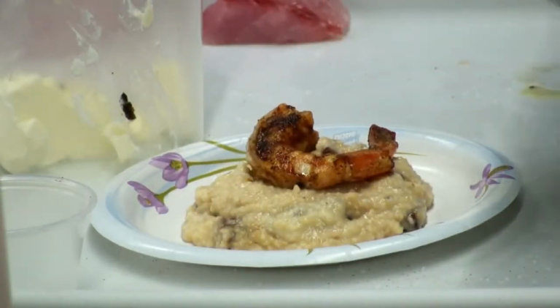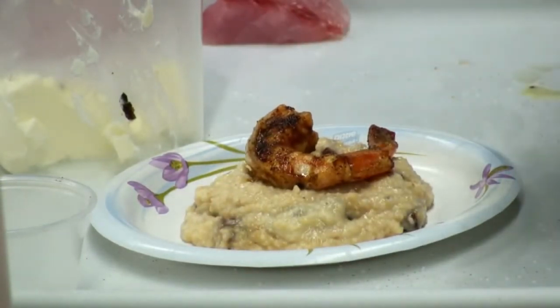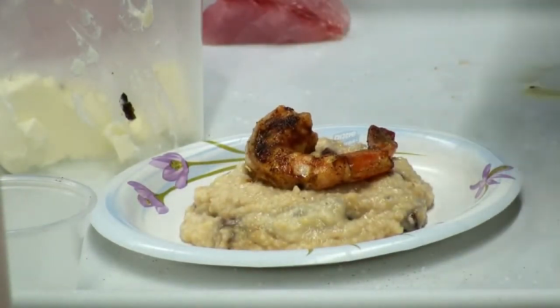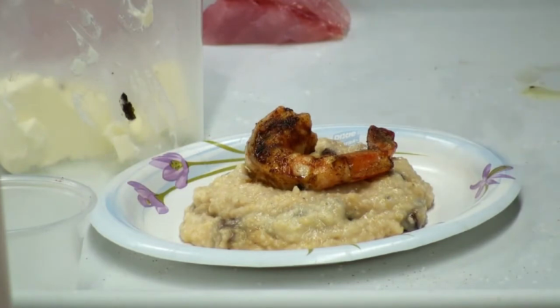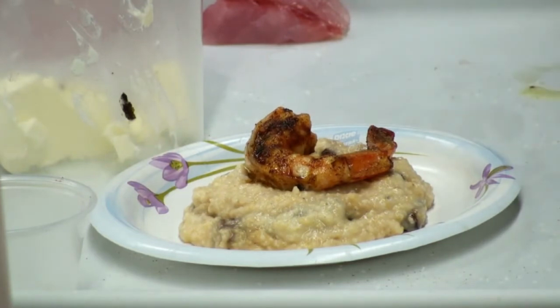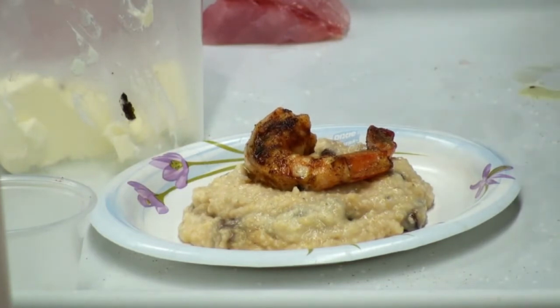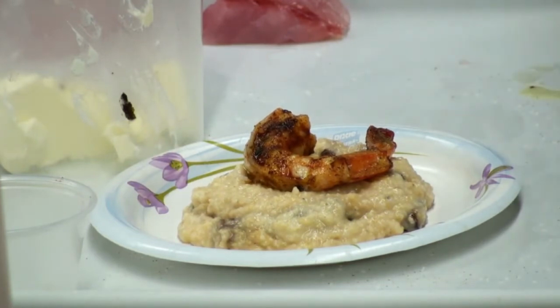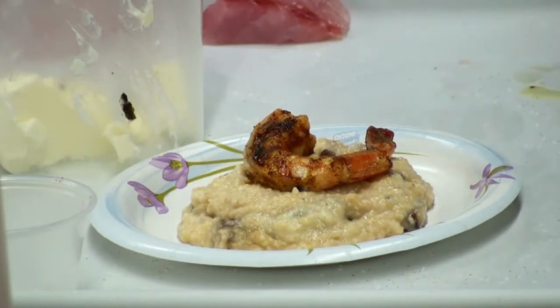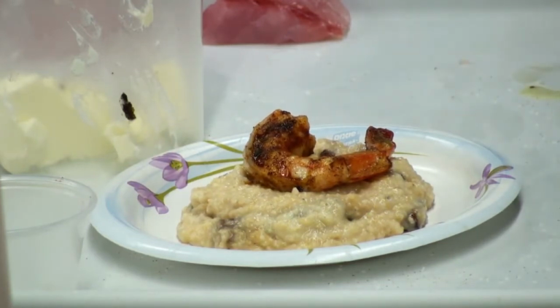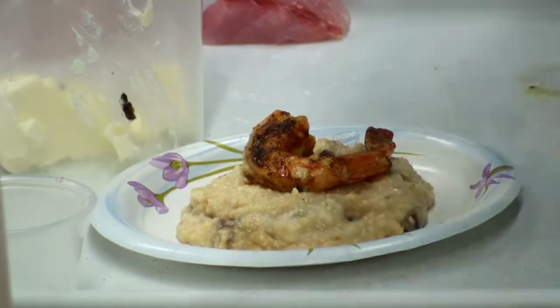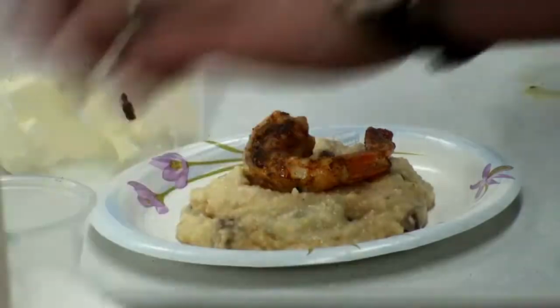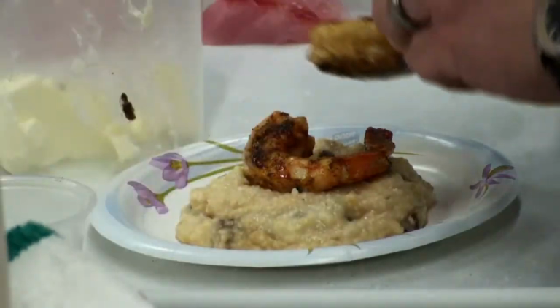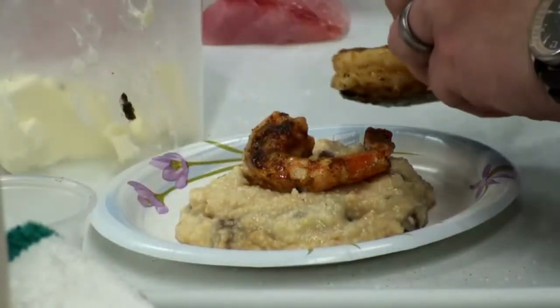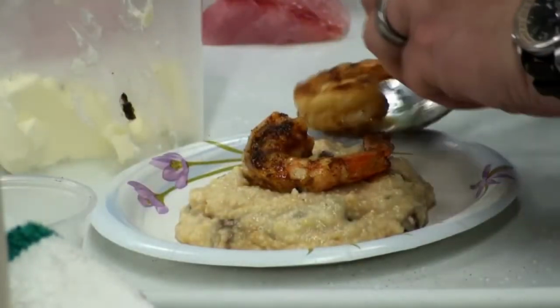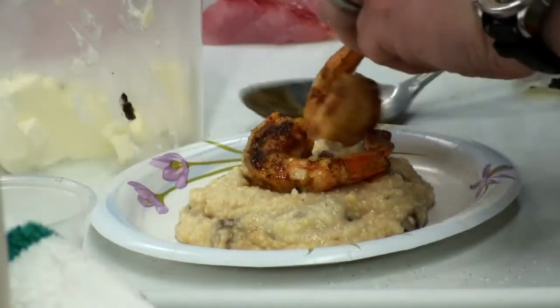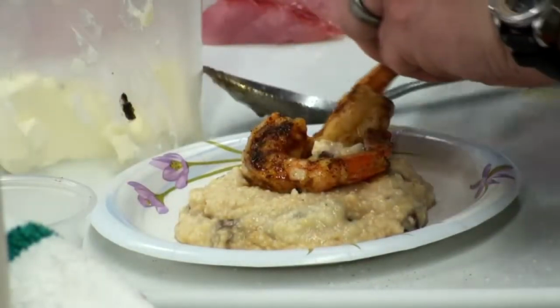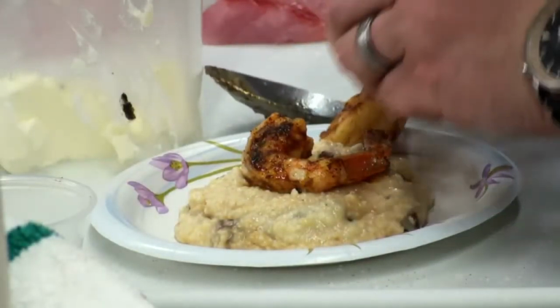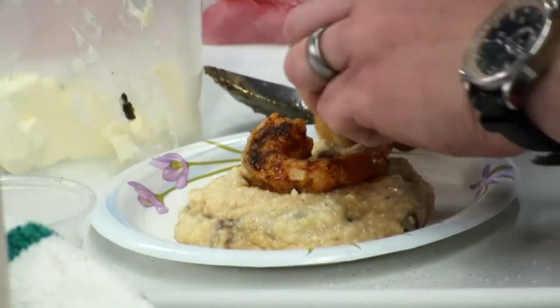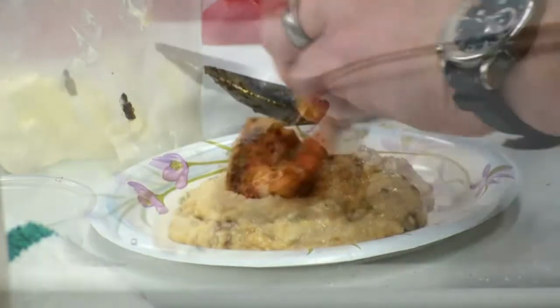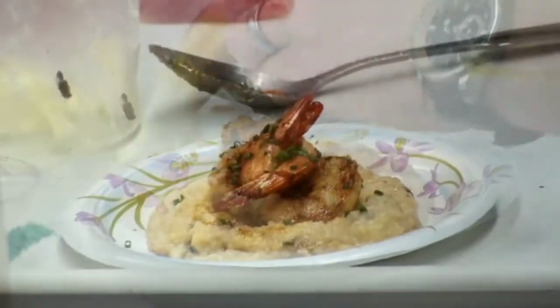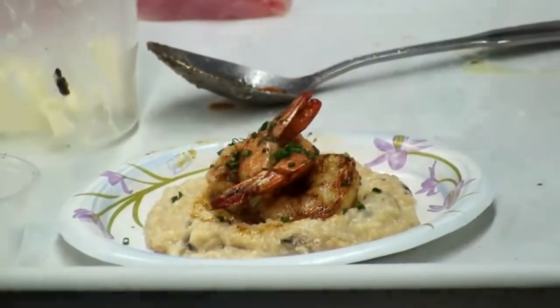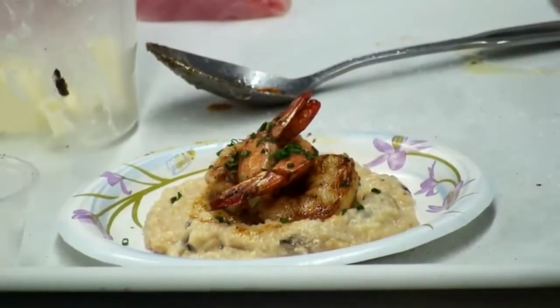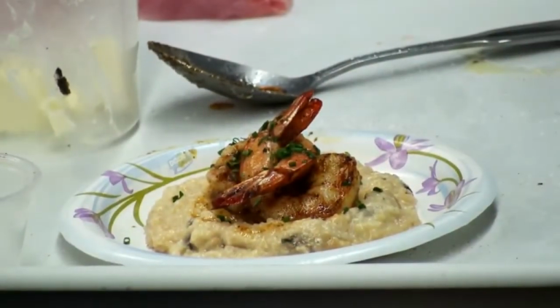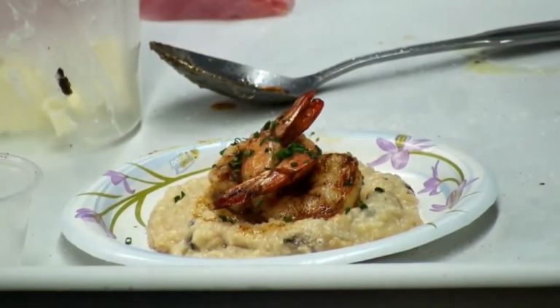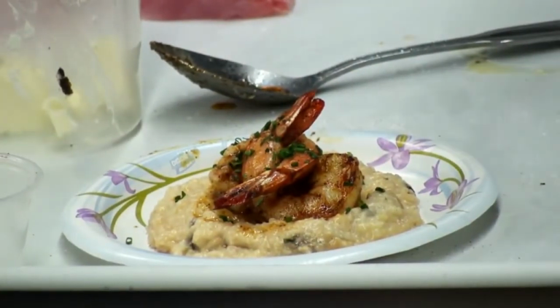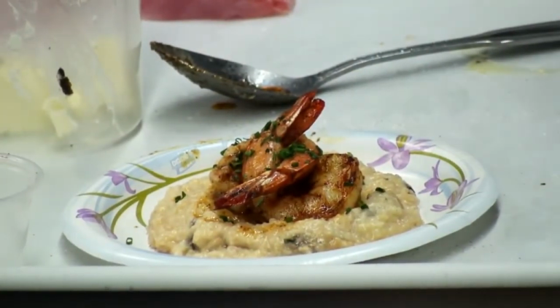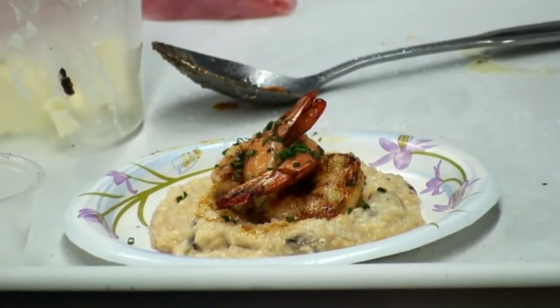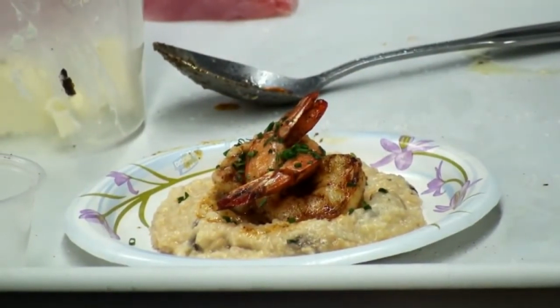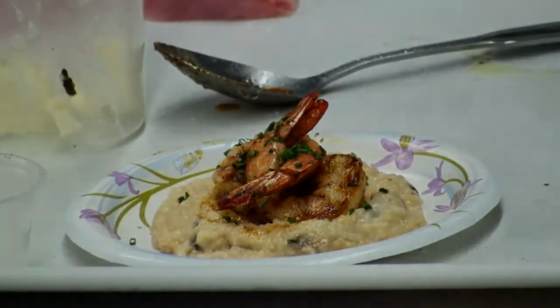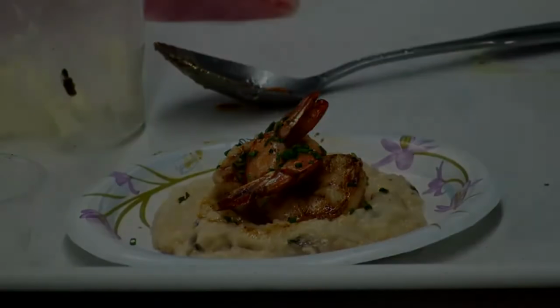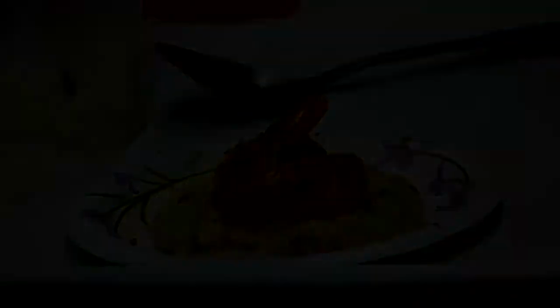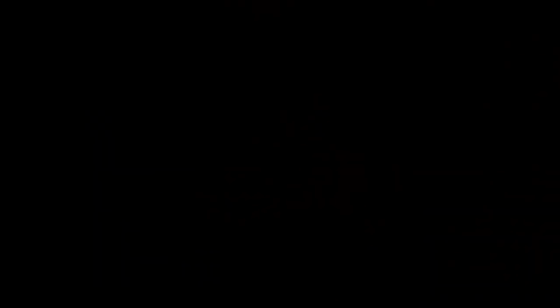Lastly, he tops the grits off with the cooked shrimp. And there you have it, Mexican white shrimp with grits, Cajun, and bacon.